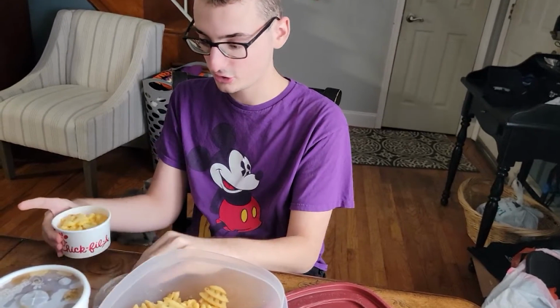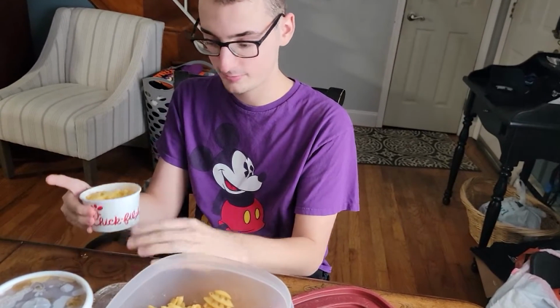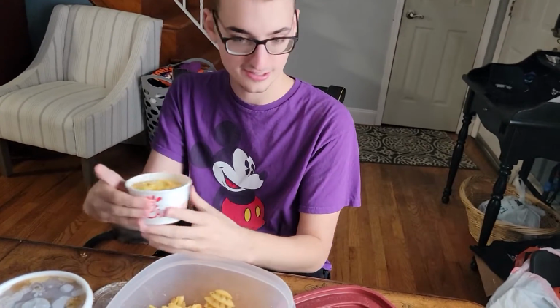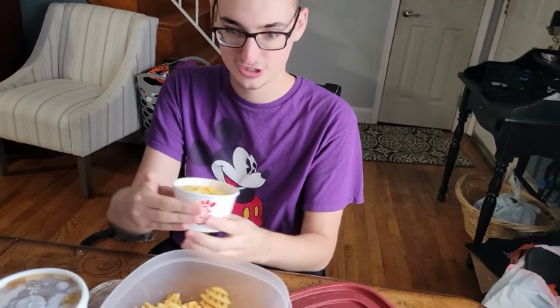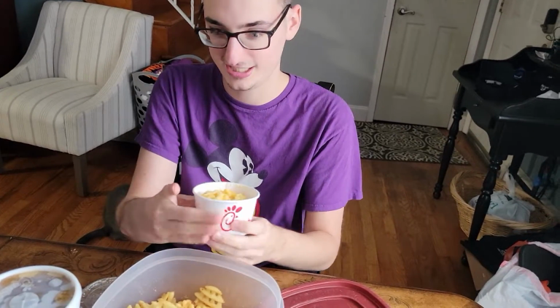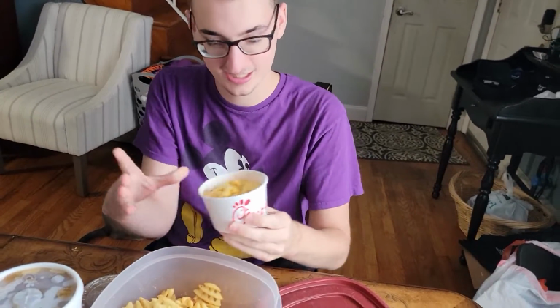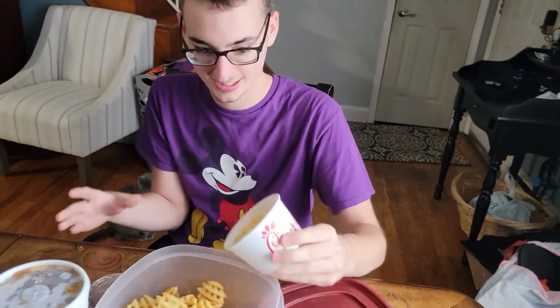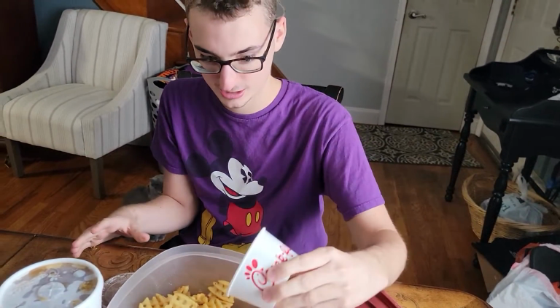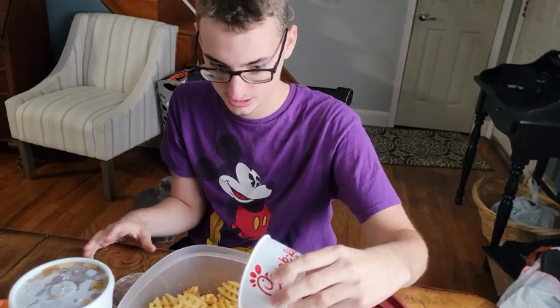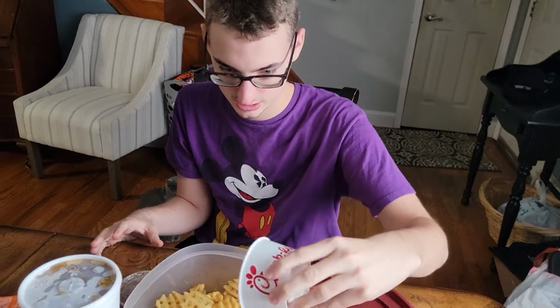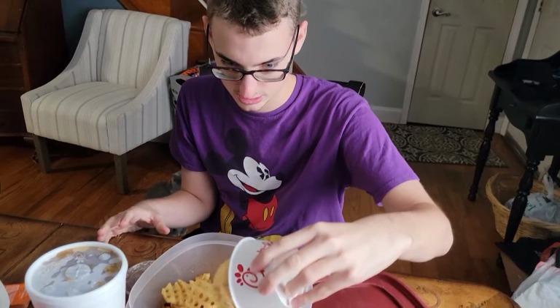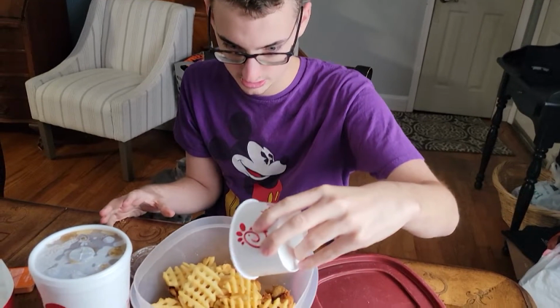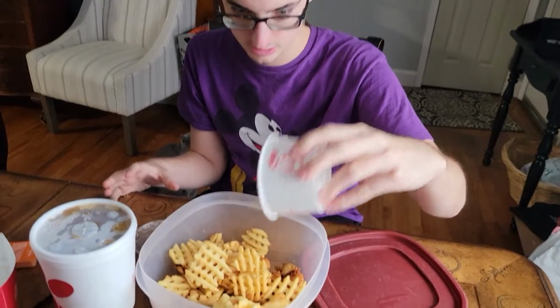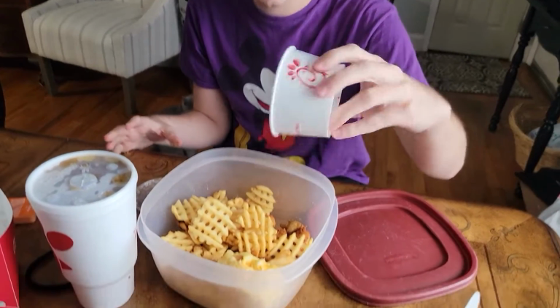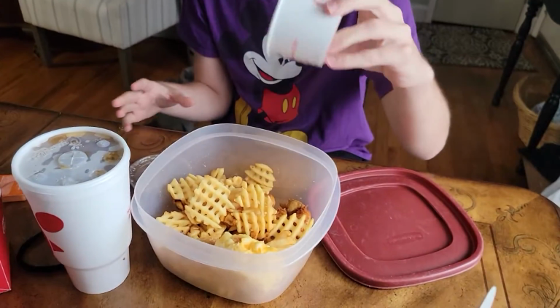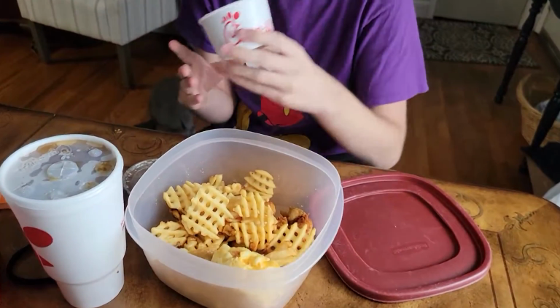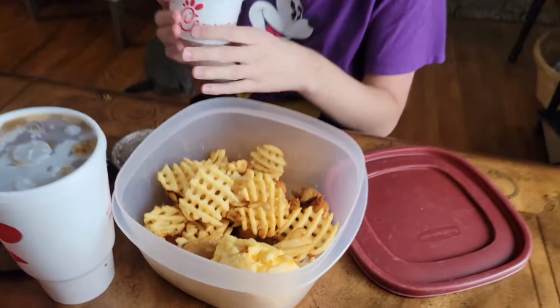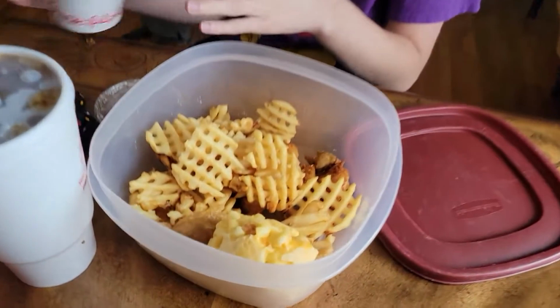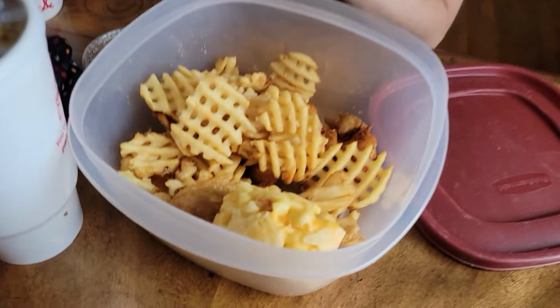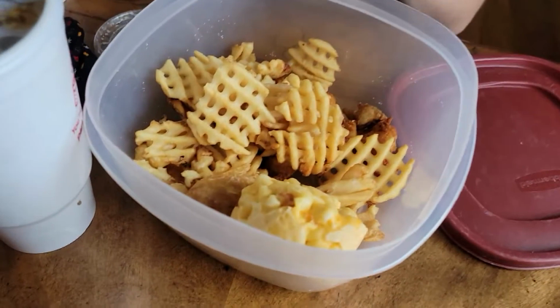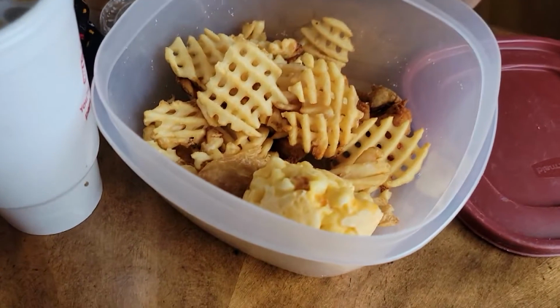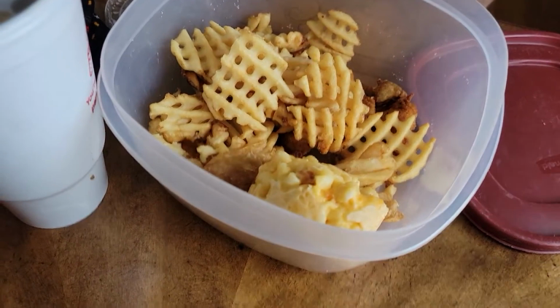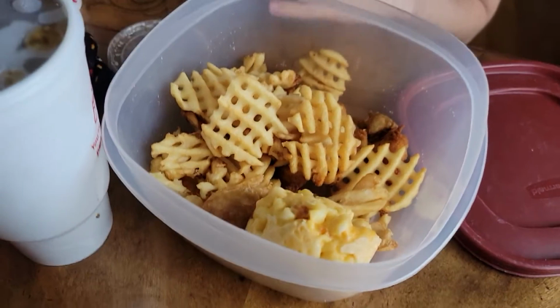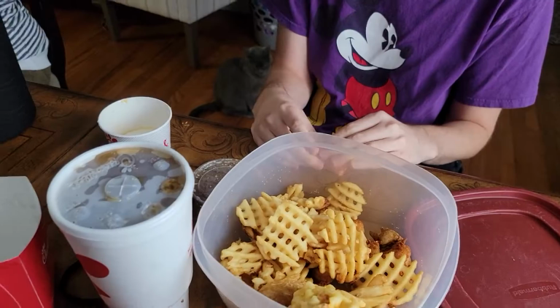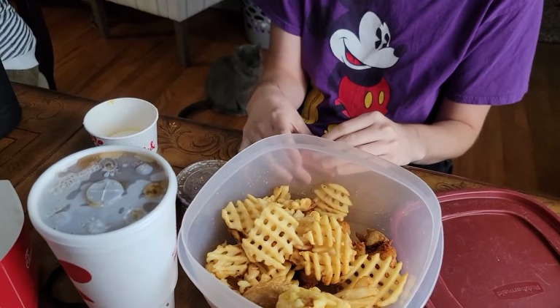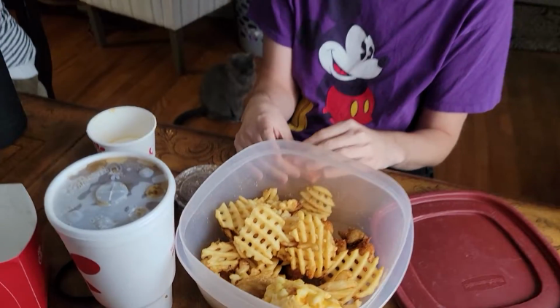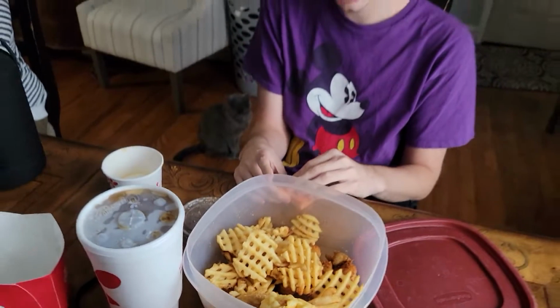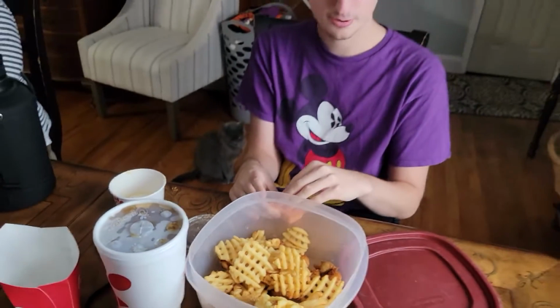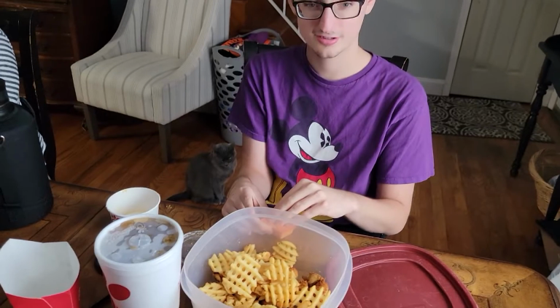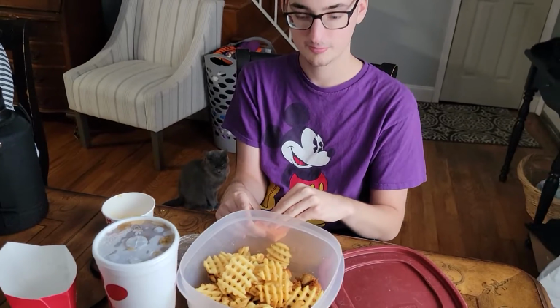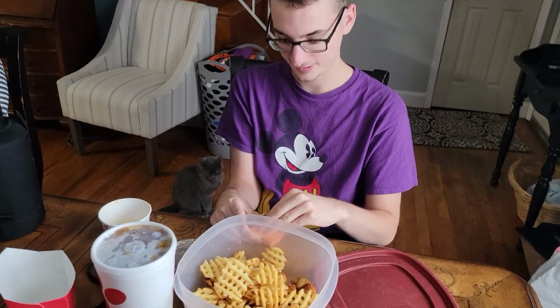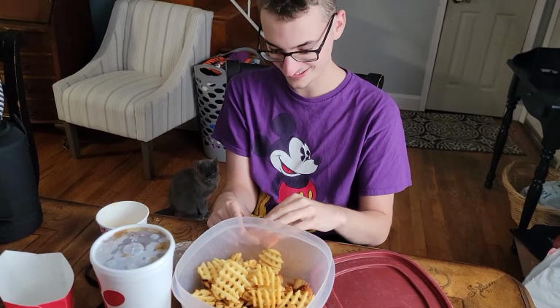And then you put mac and cheese — break that mac open. Then you put buffalo sauce.